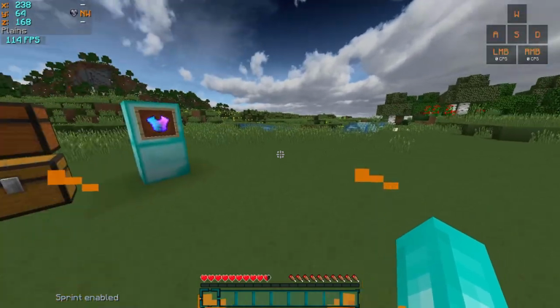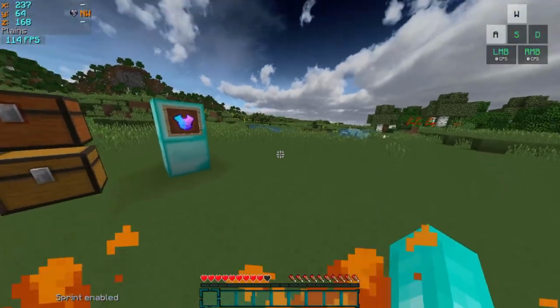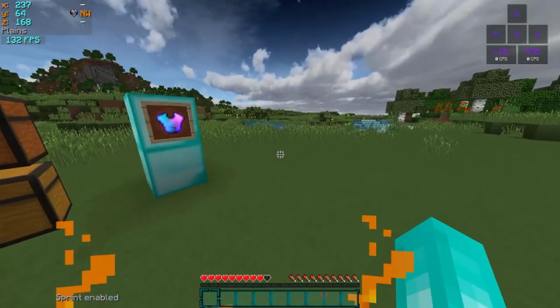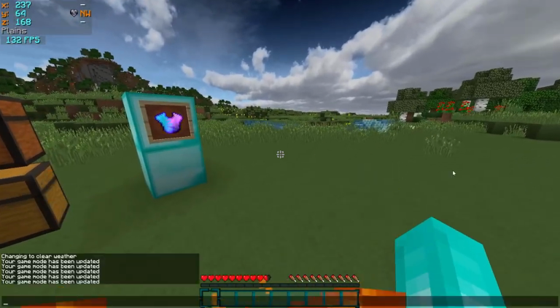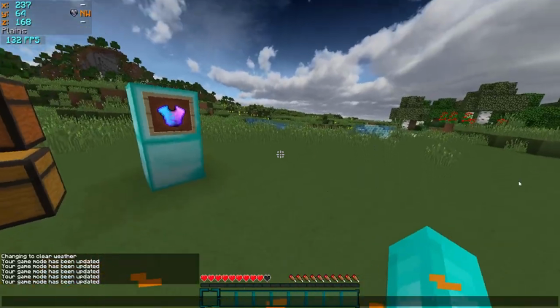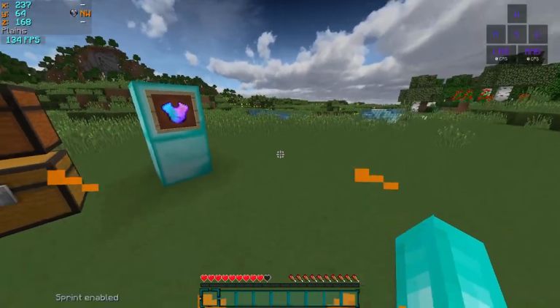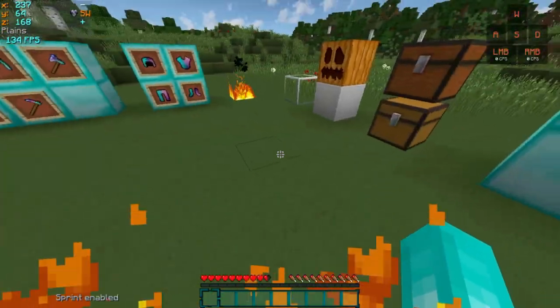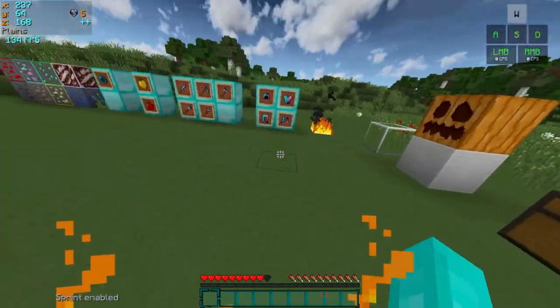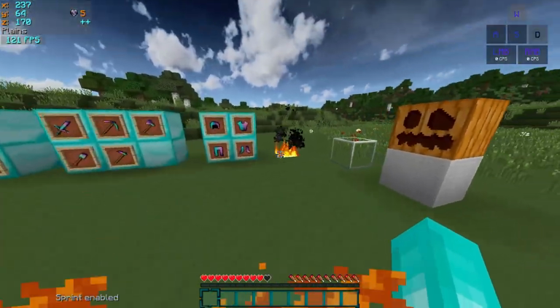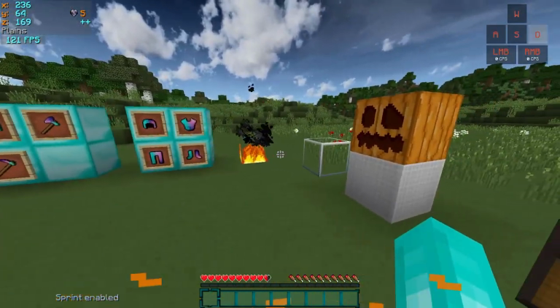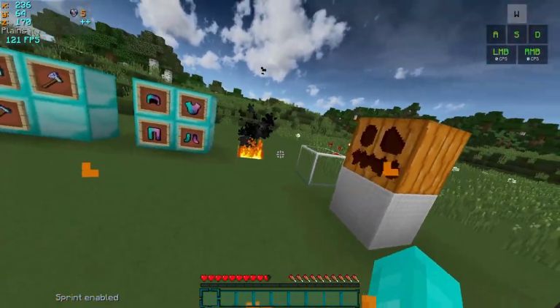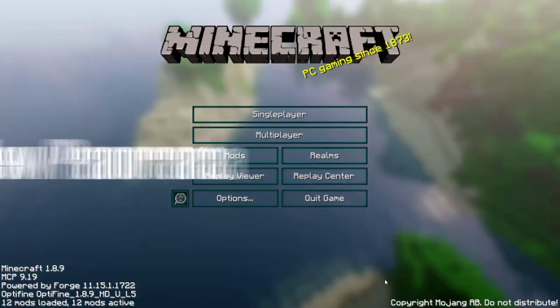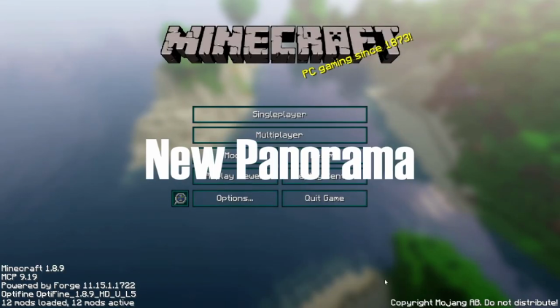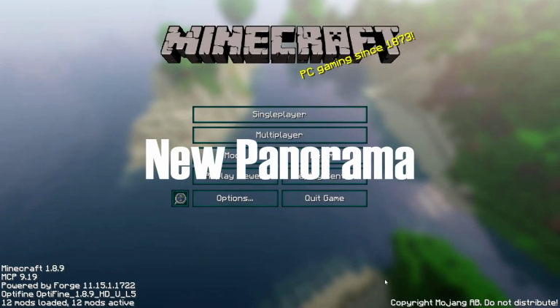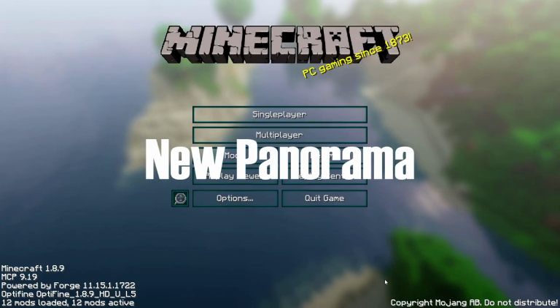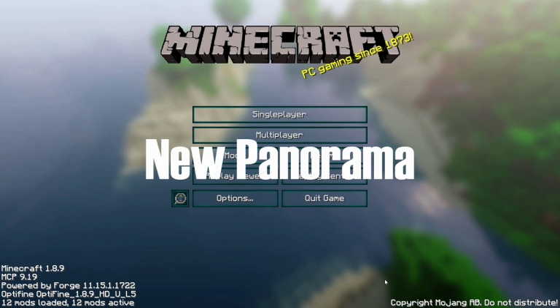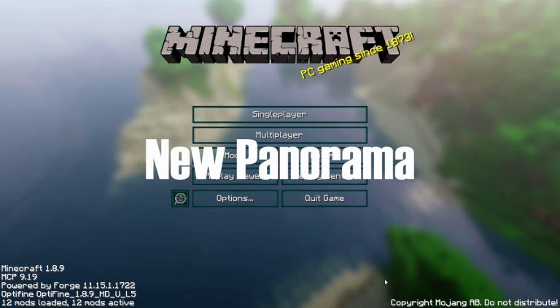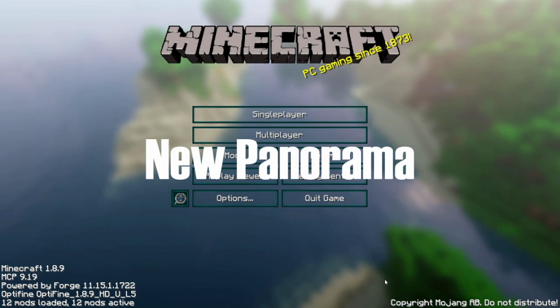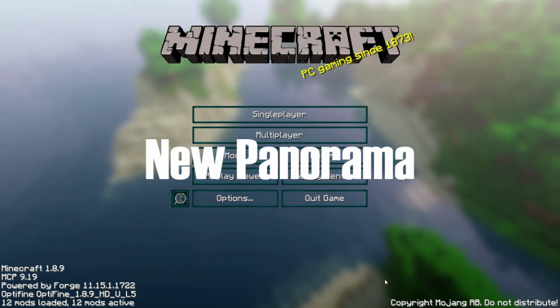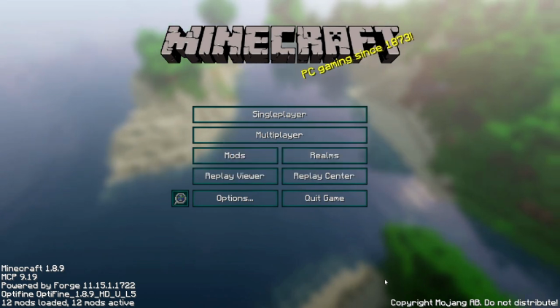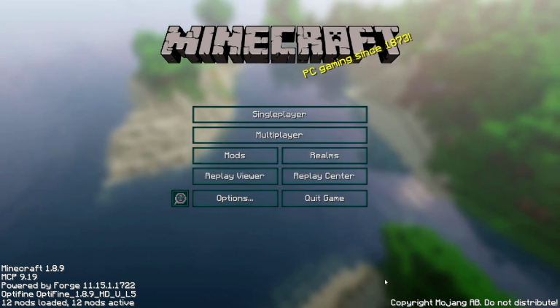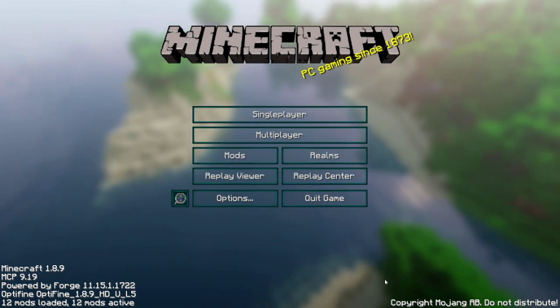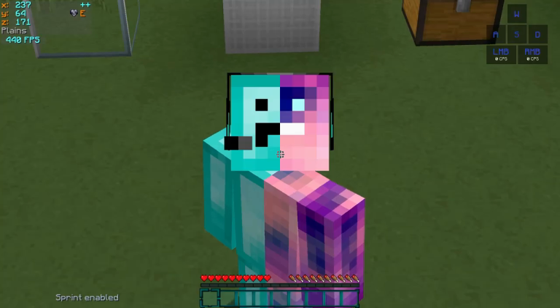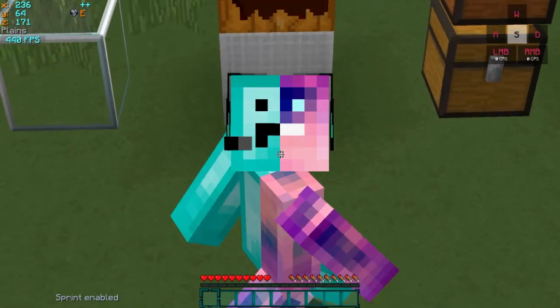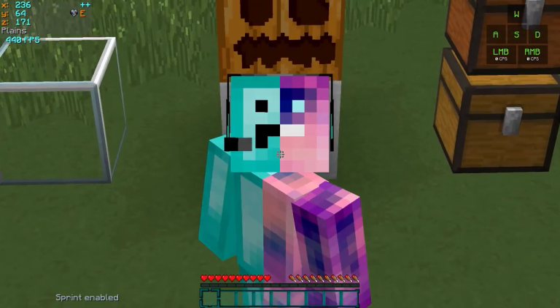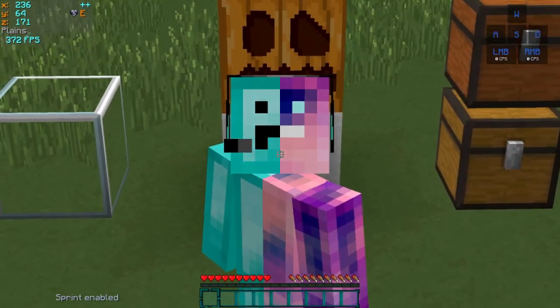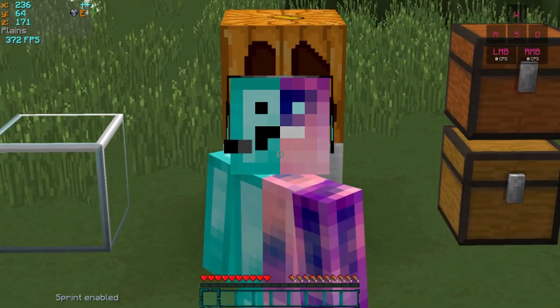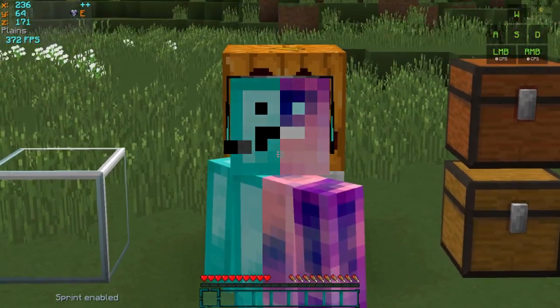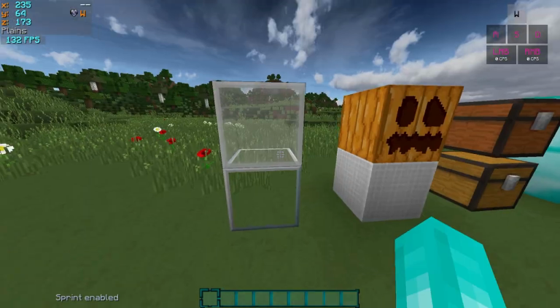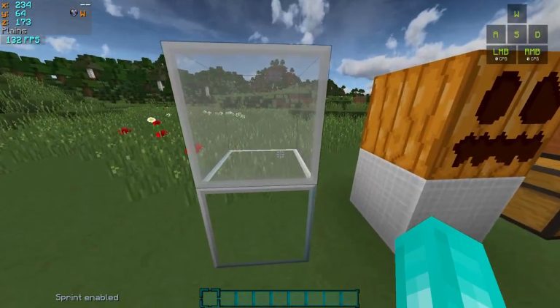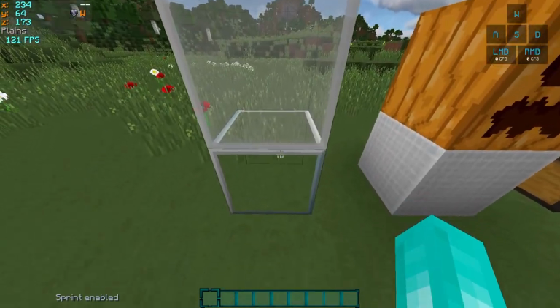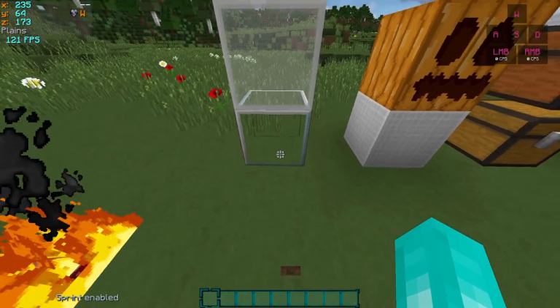The fire texture has been enhanced and it also appears lower, unlike the default texture pack which goes all the way up — which is pretty obnoxious. The old Minecraft panorama has been changed to one with shaders.